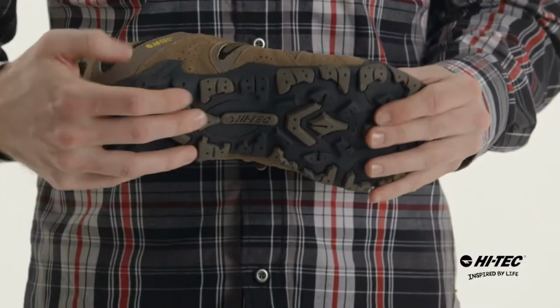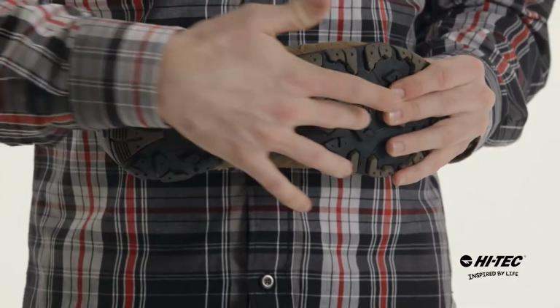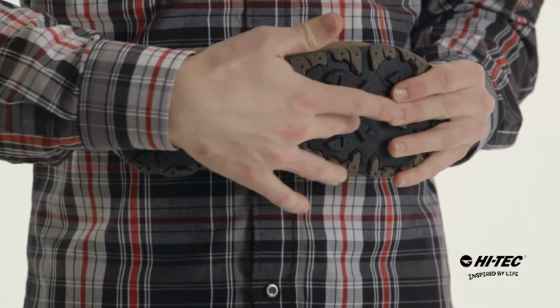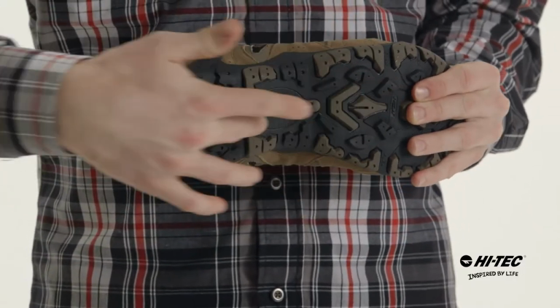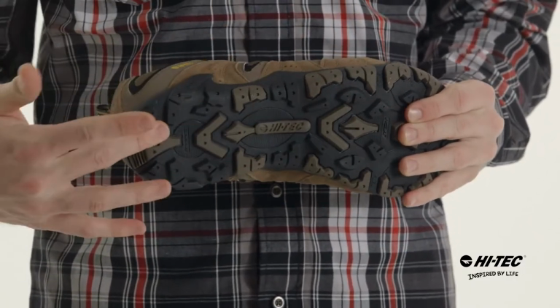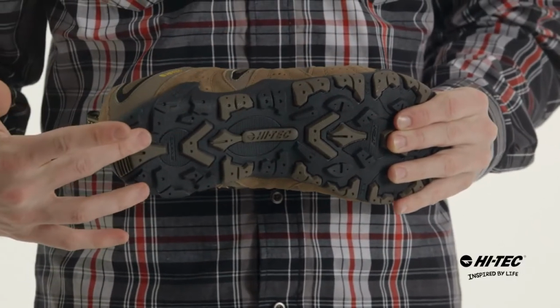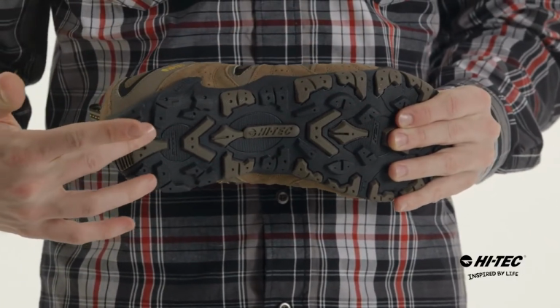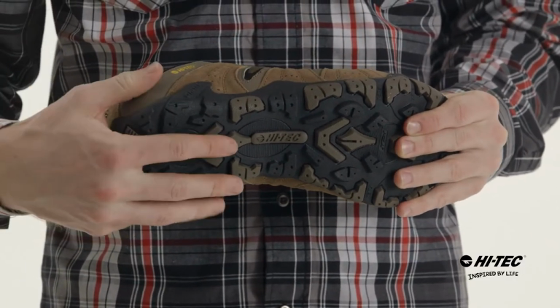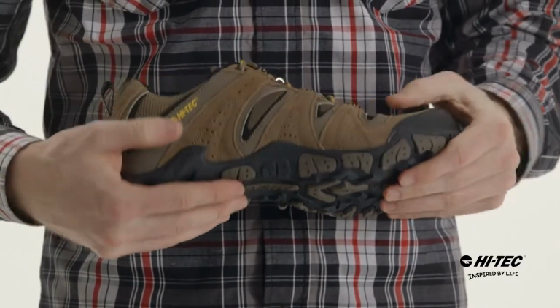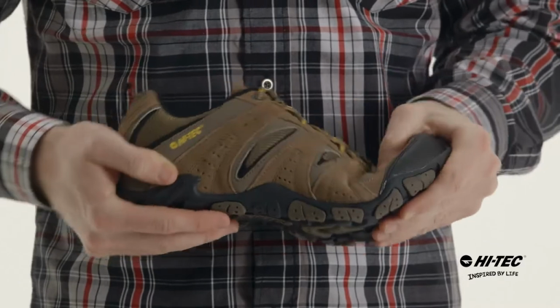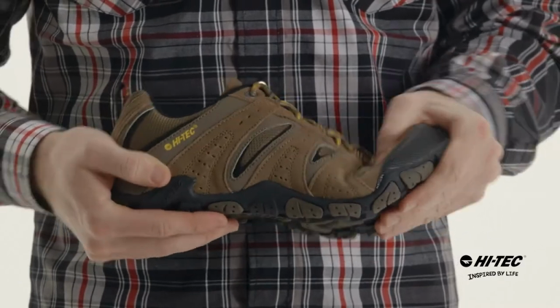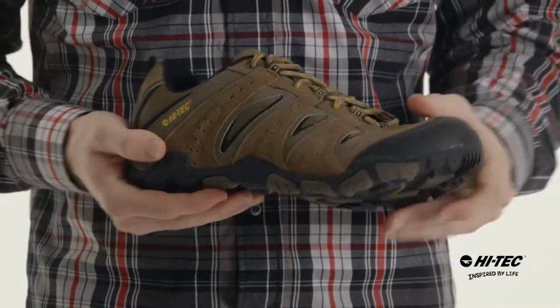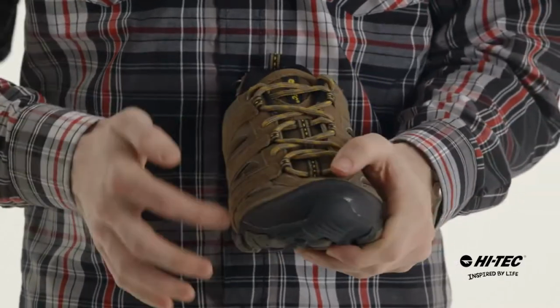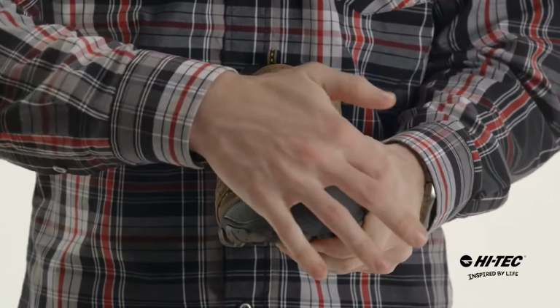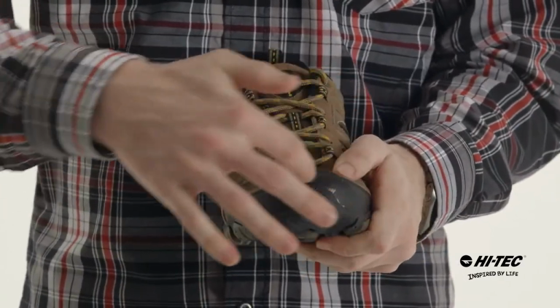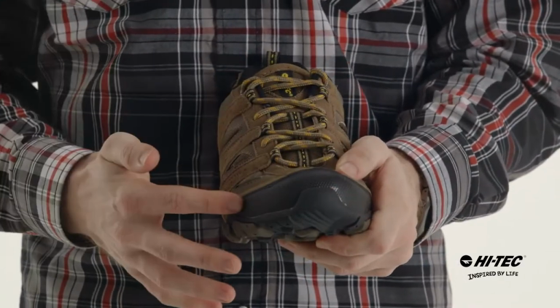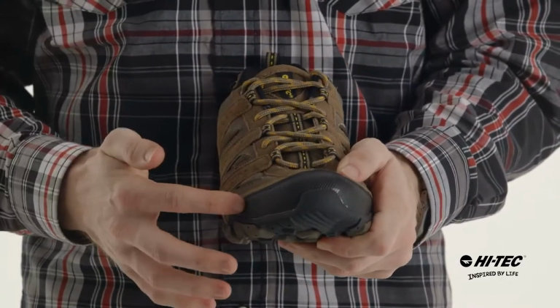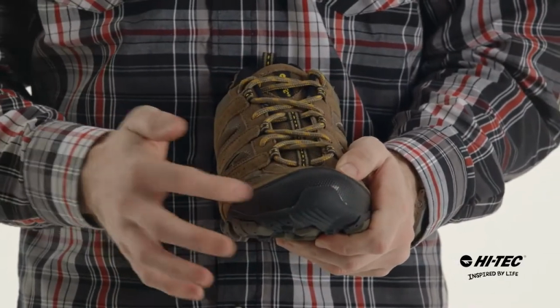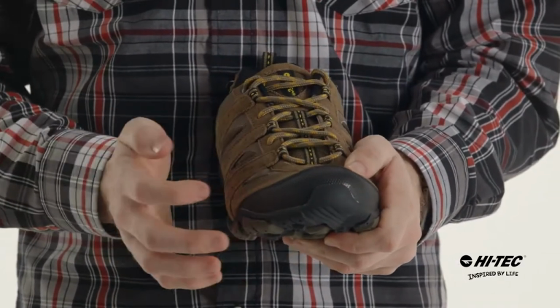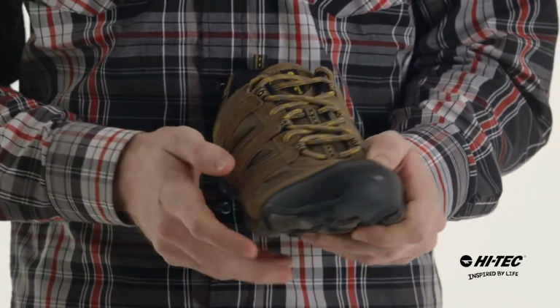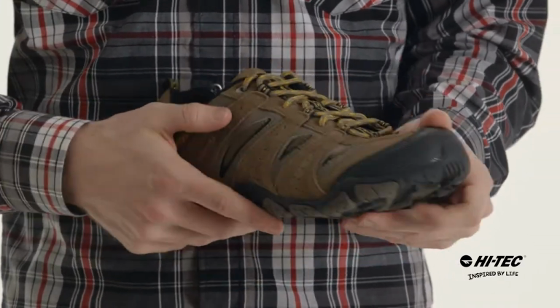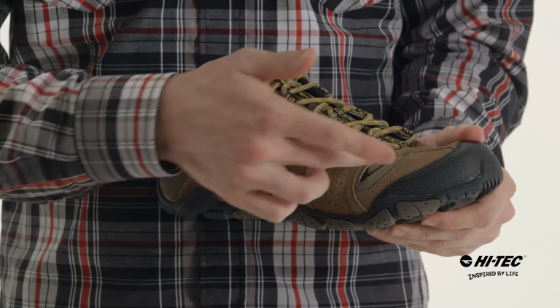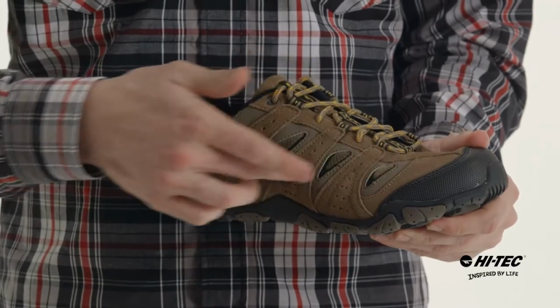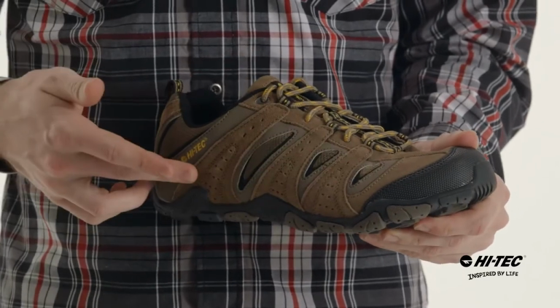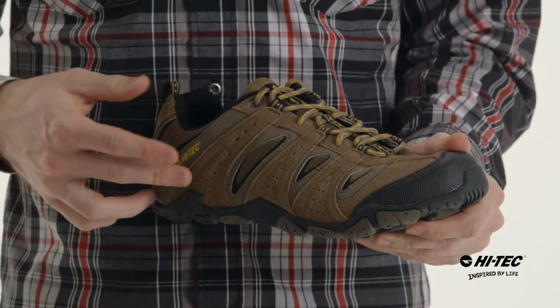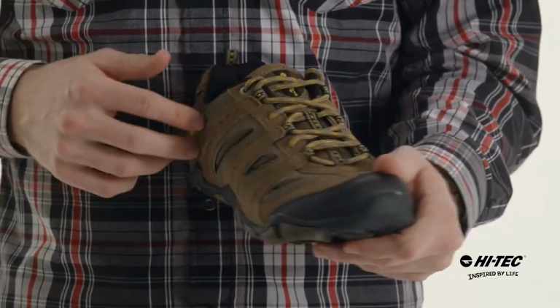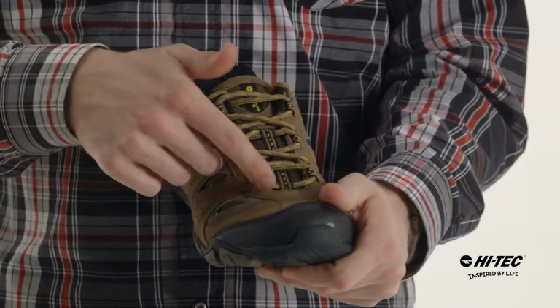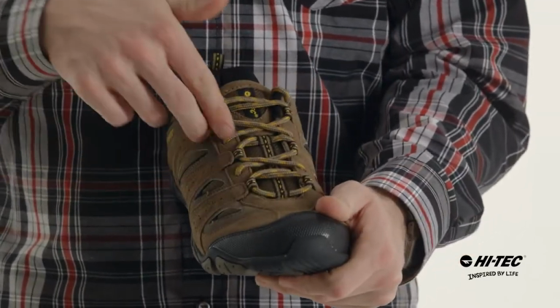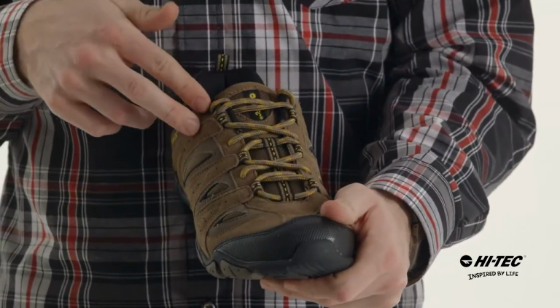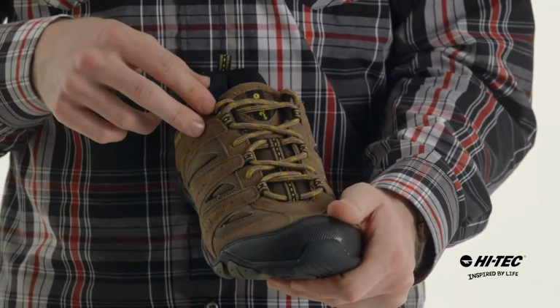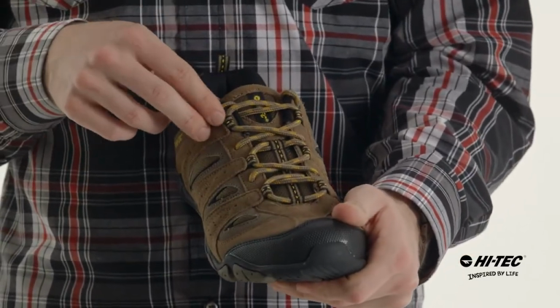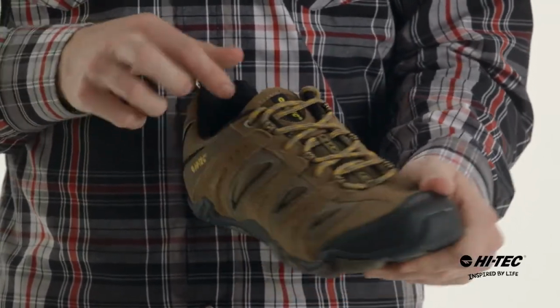Starting out on the bottom, we have the multi-directional traction system that's great for all terrains, good flex screws, a rubber rim that goes around the toe on the outside for extra protection, a stylish suede and mesh upper, and a traditional ghillie lacing system for a secure fit.